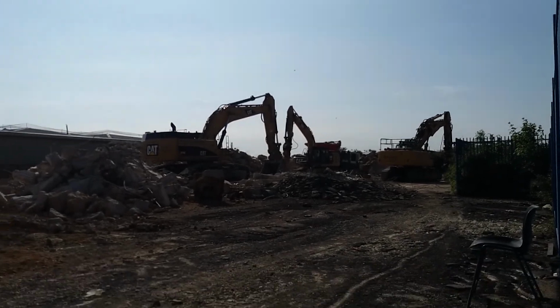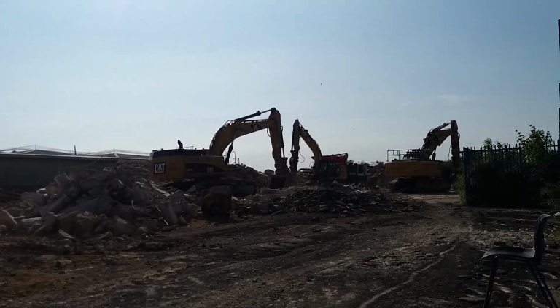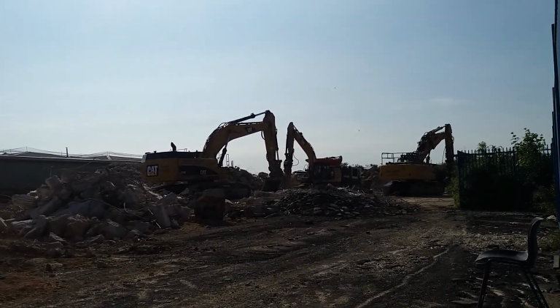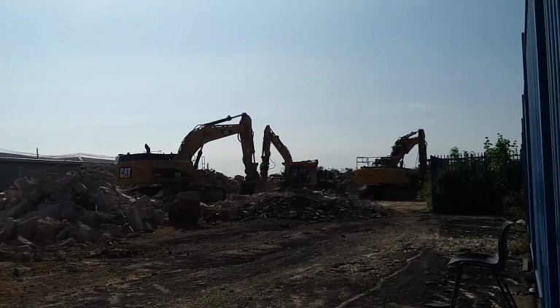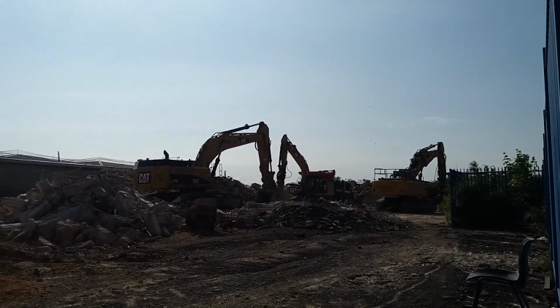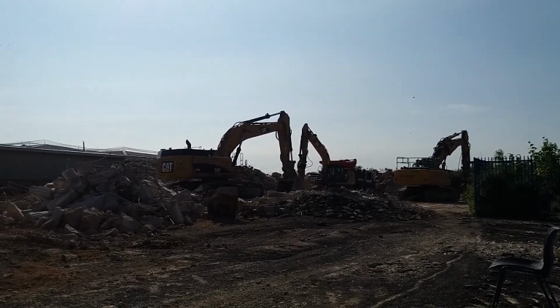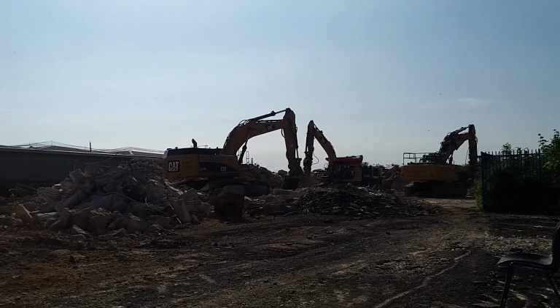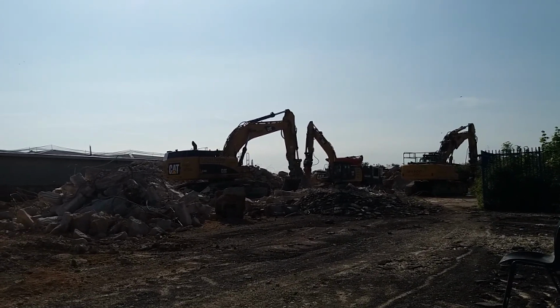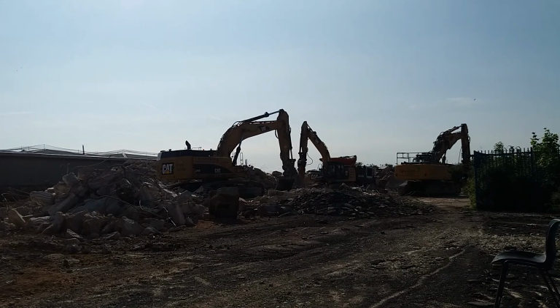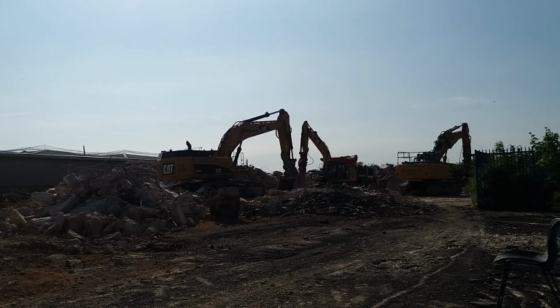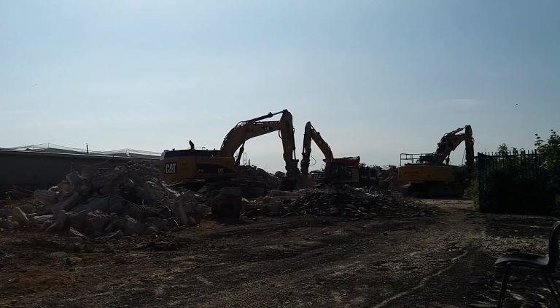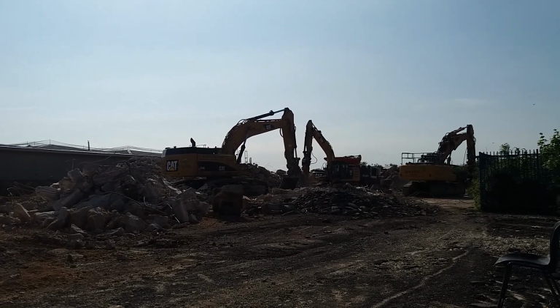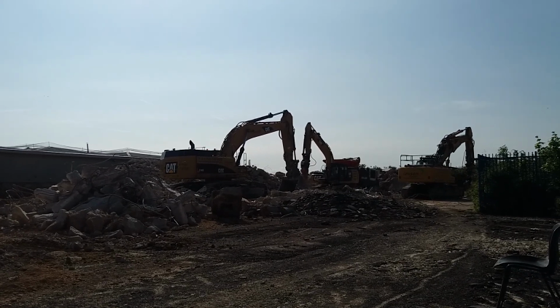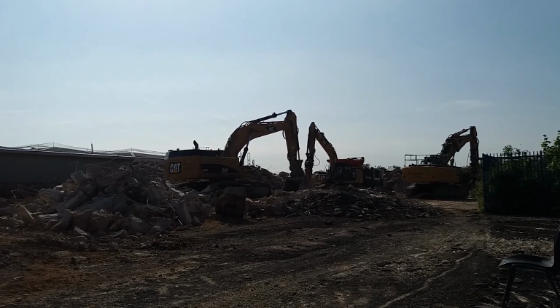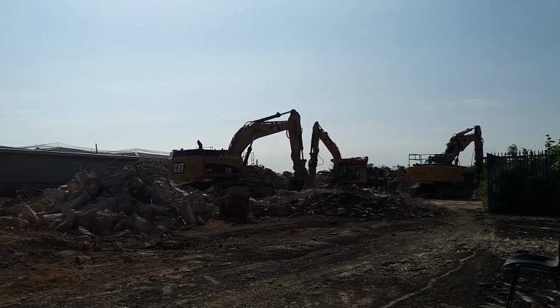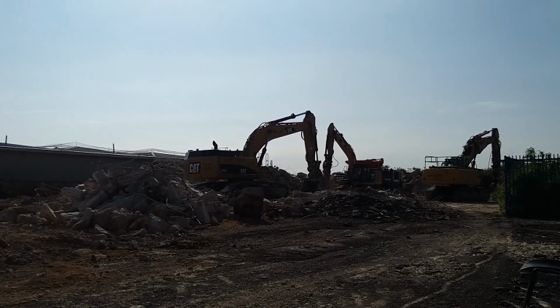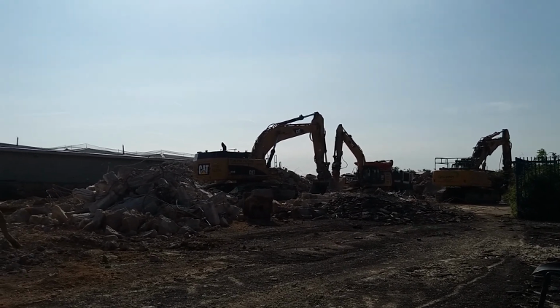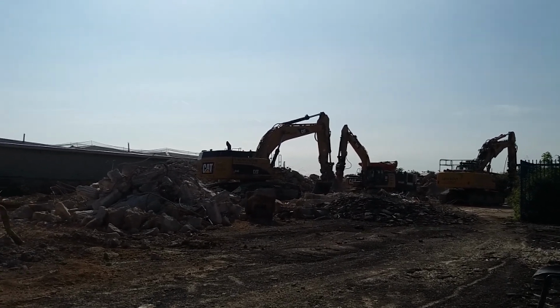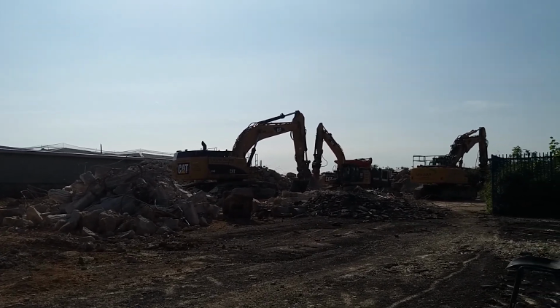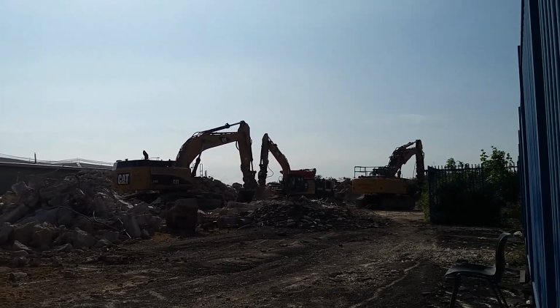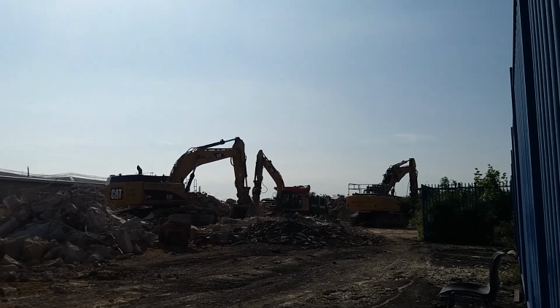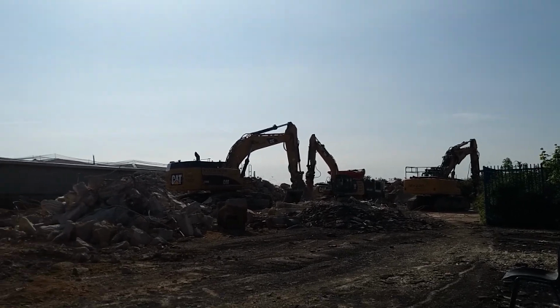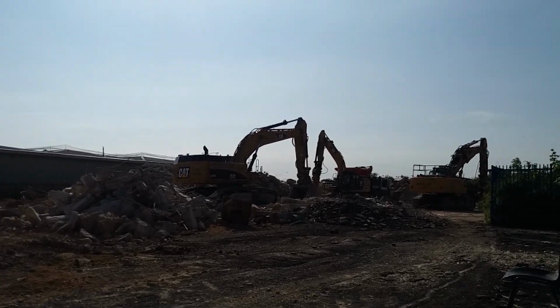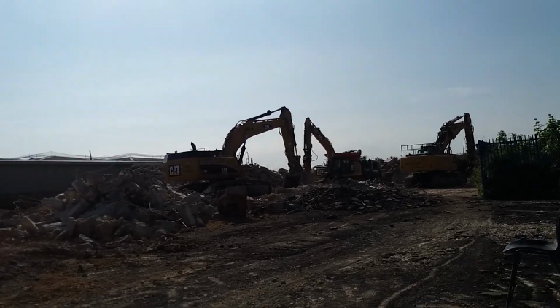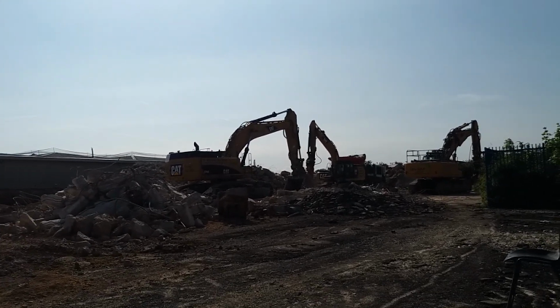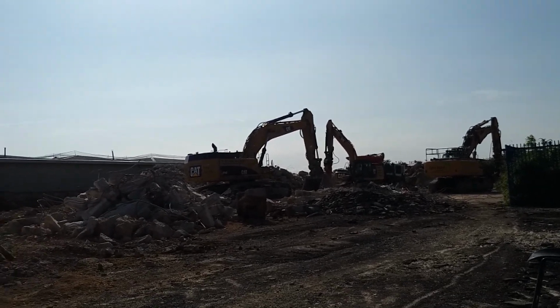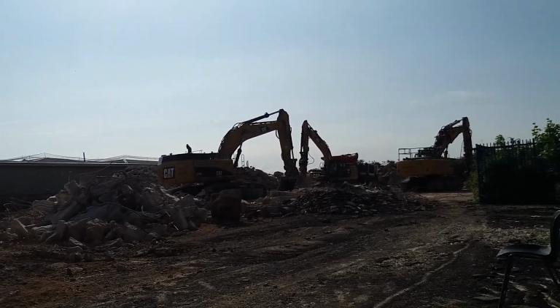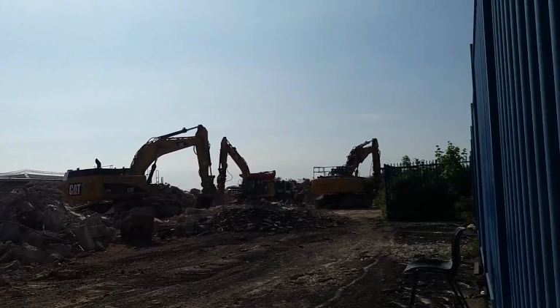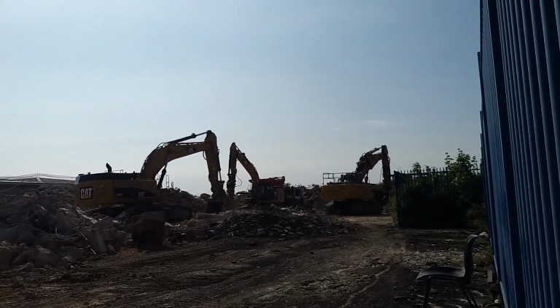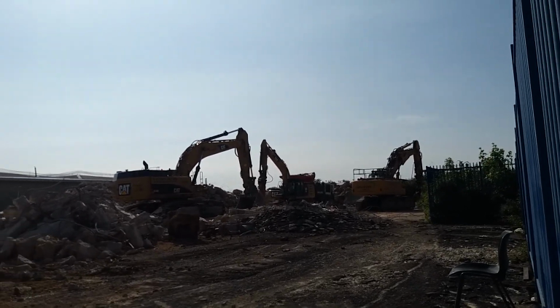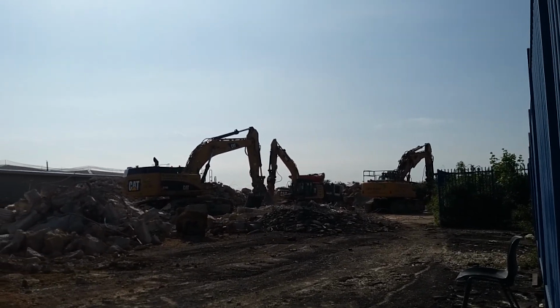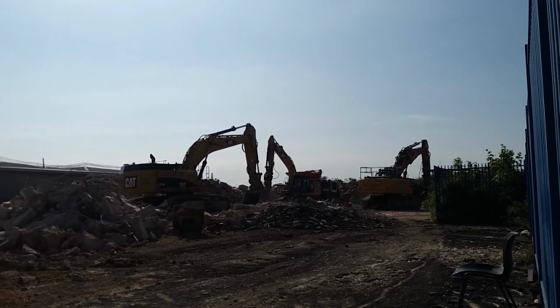Here we have the remains of the now-demolished Doughty Electrics here in Cheltenham, on the Hennies Ditch Industrial Estate. And a very badly-driven Mercedes there. Terrible.